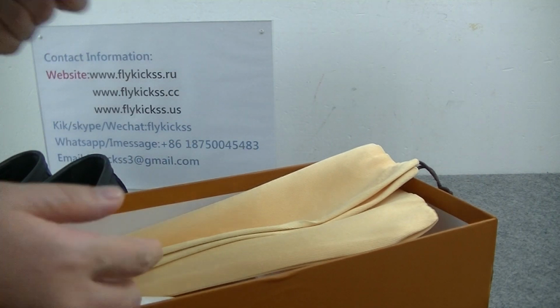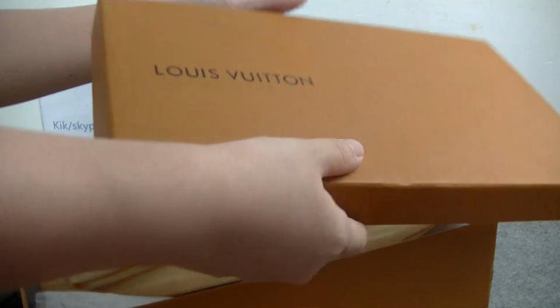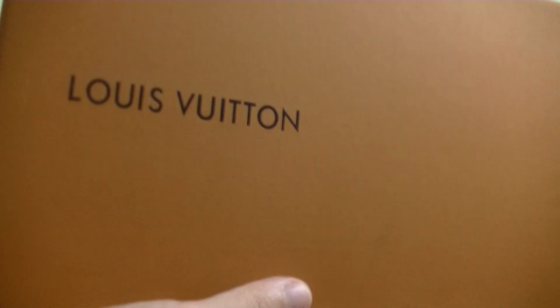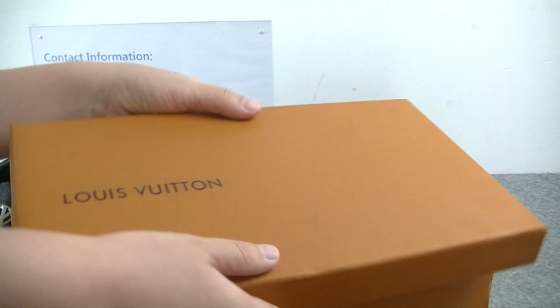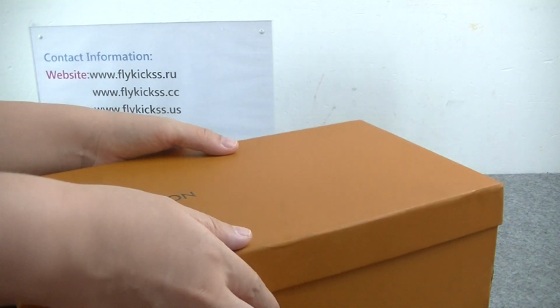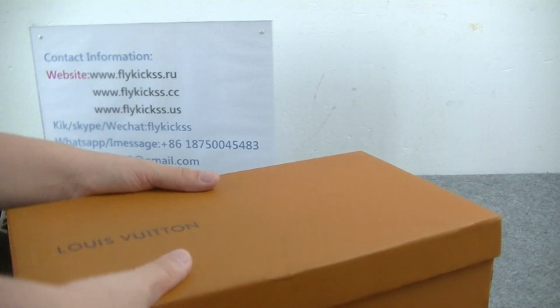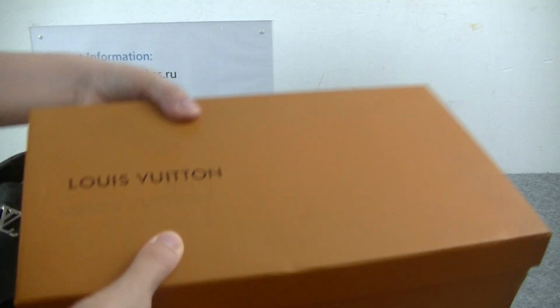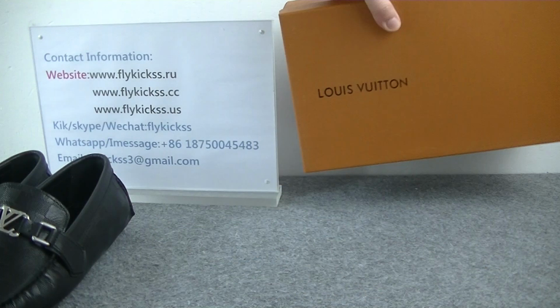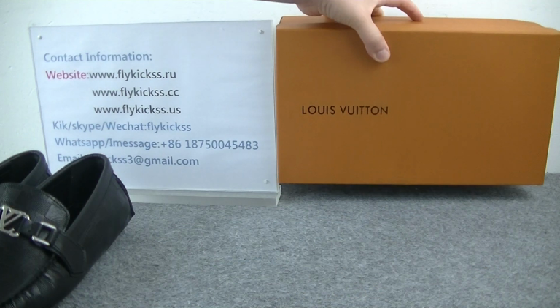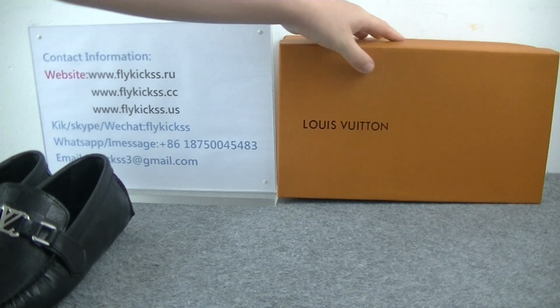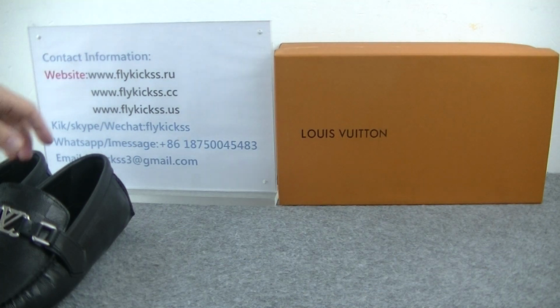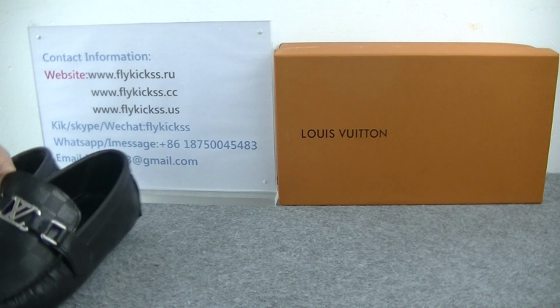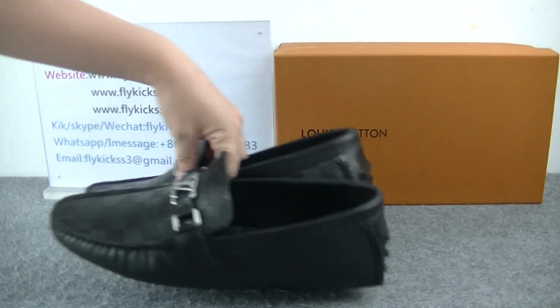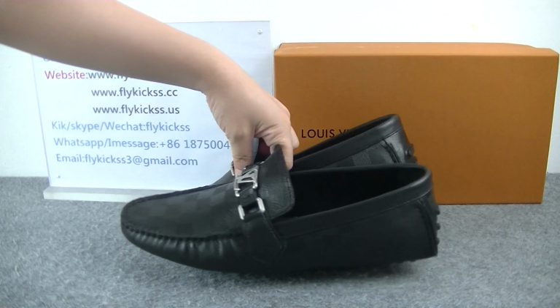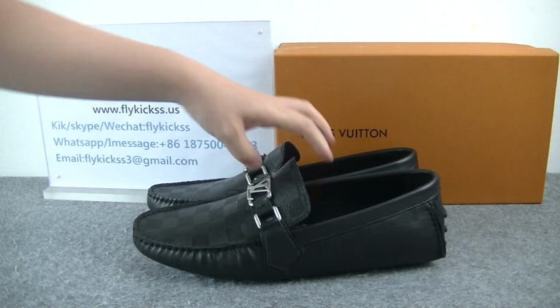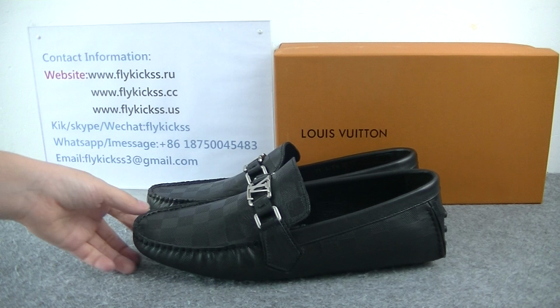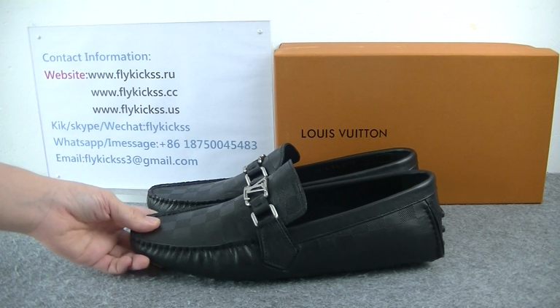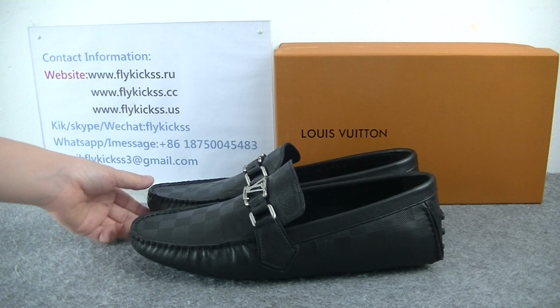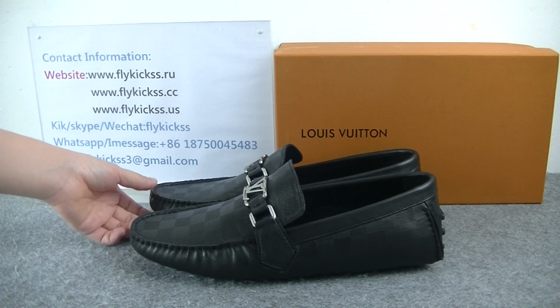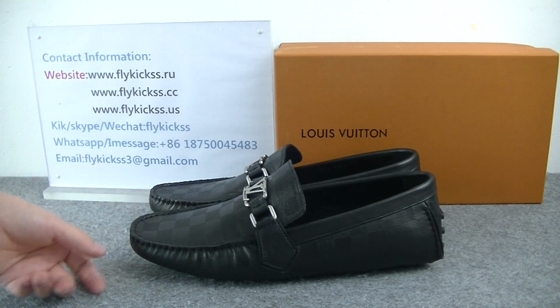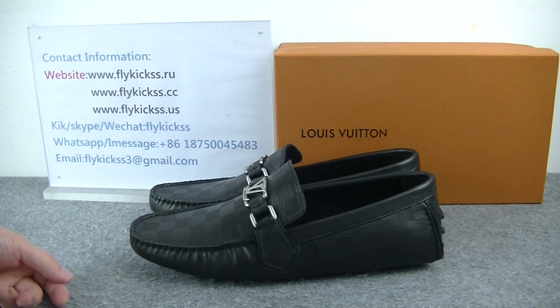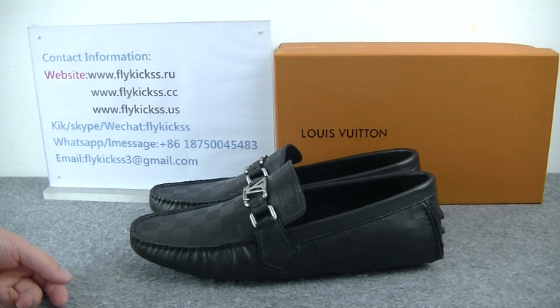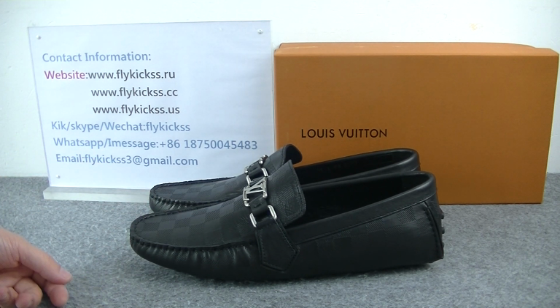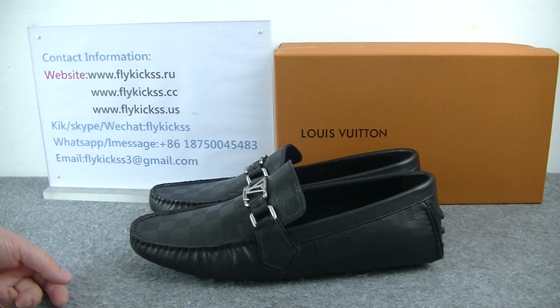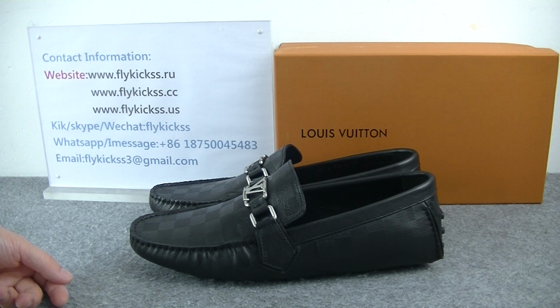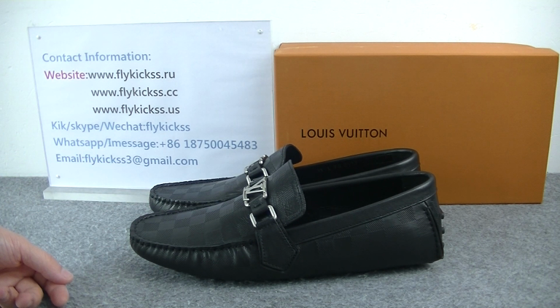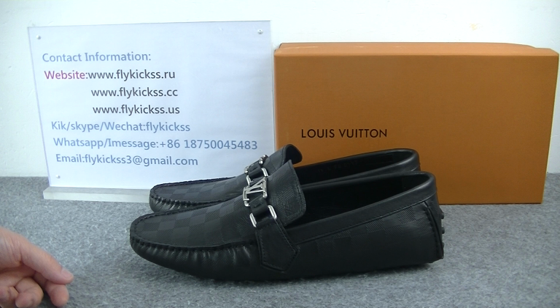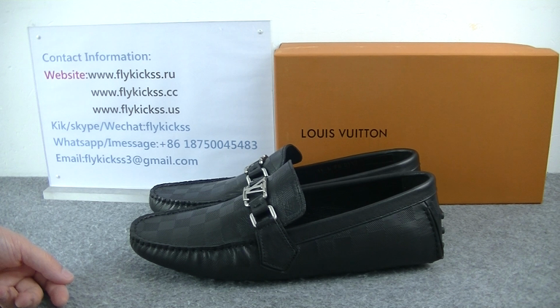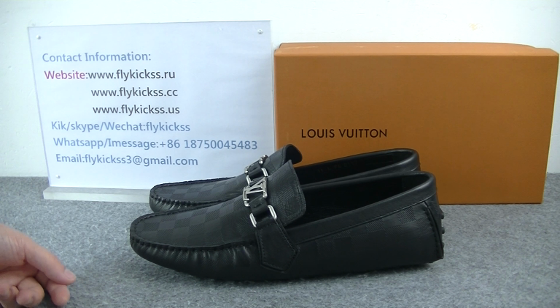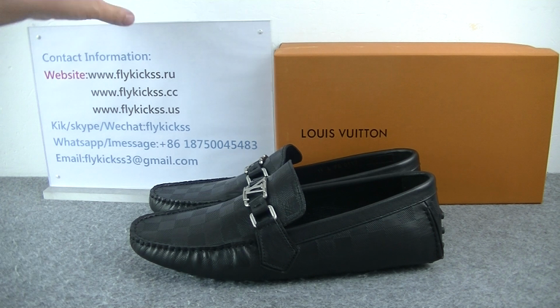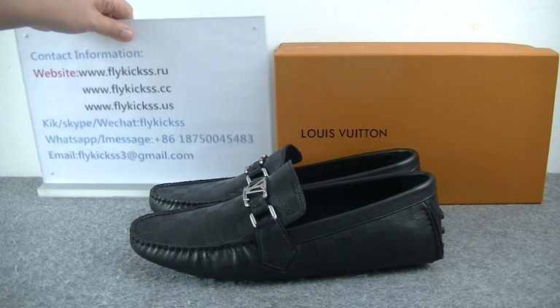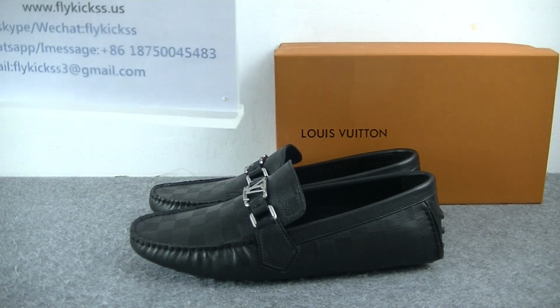Inside also has the Louis Vuitton shoes paper. So if you guys like this package, welcome to purchase. Welcome to check more detailed pictures on flycues.us. And if you guys want to purchase this package, please contact me.